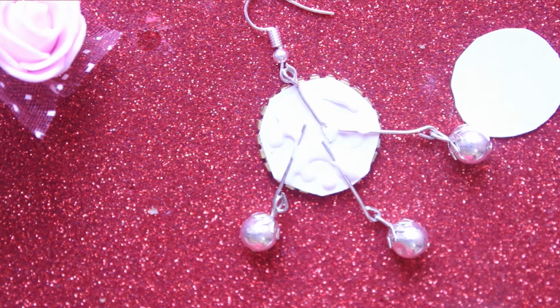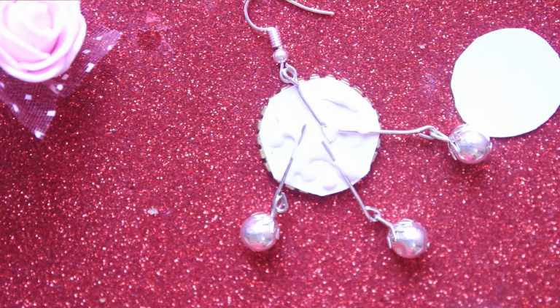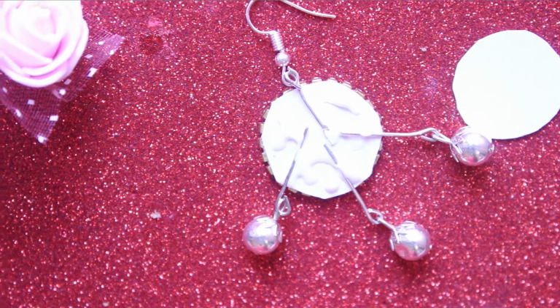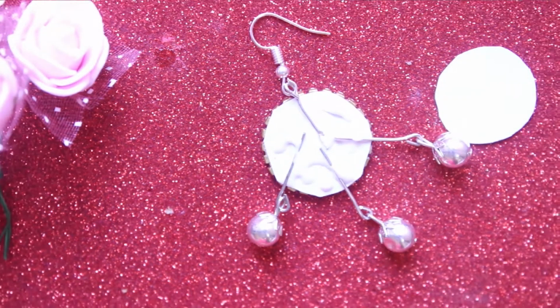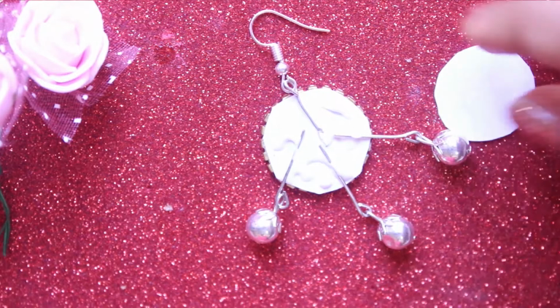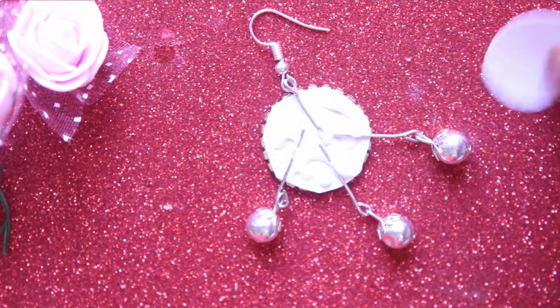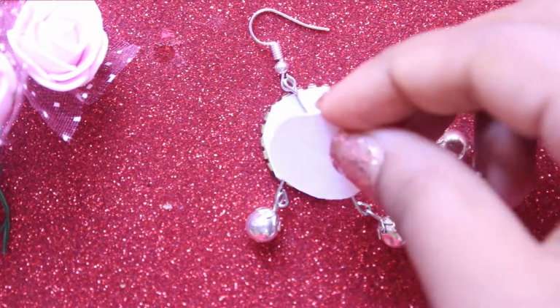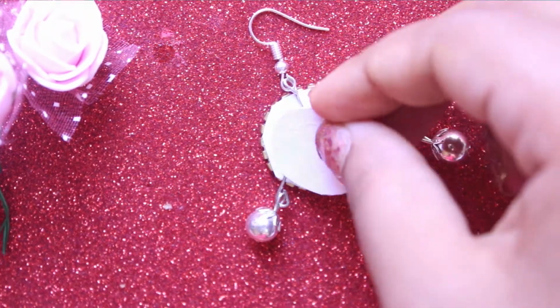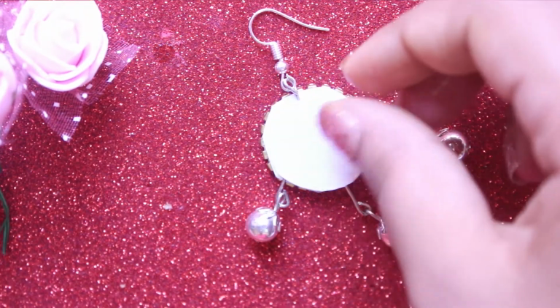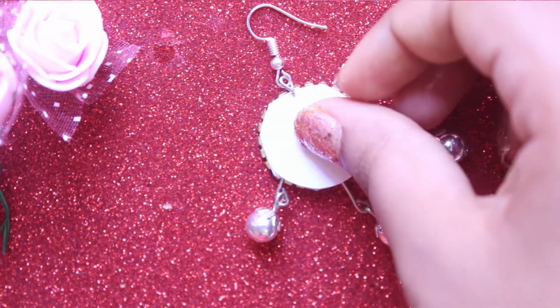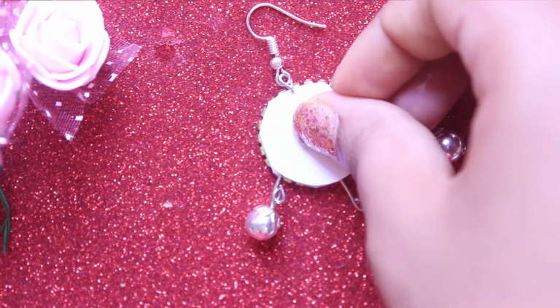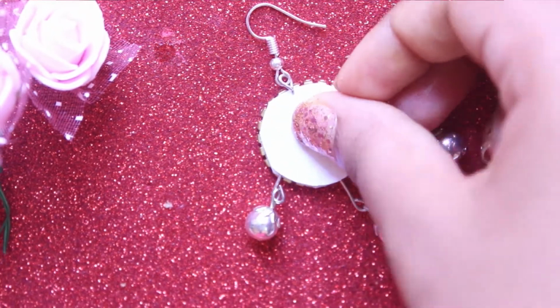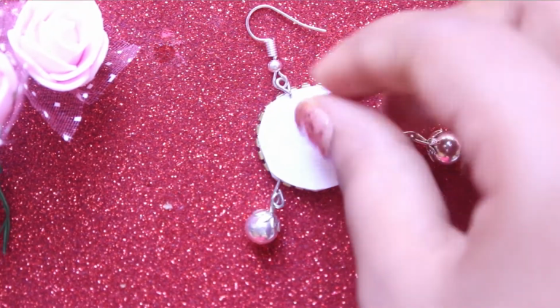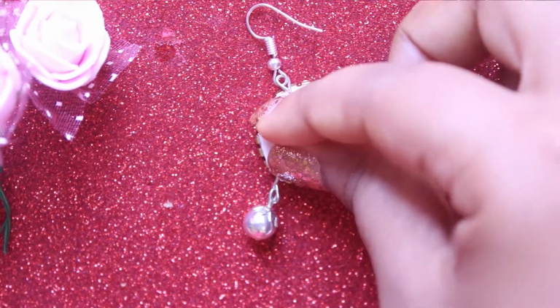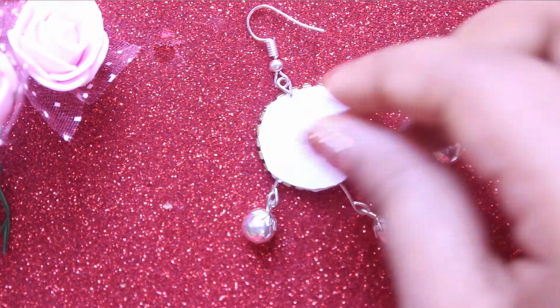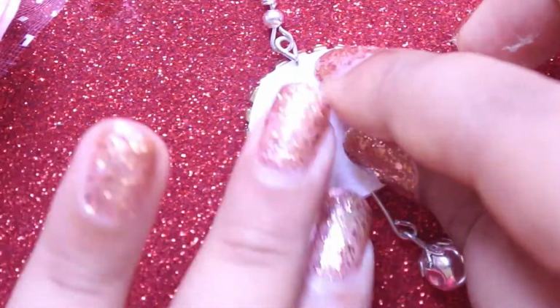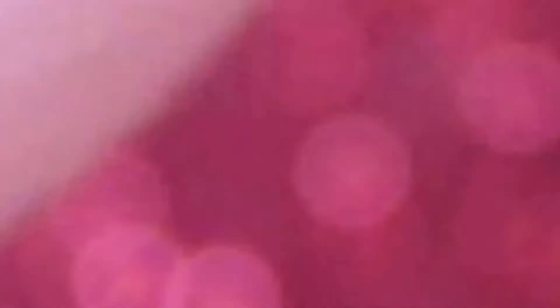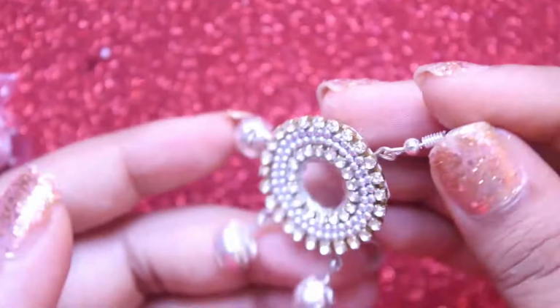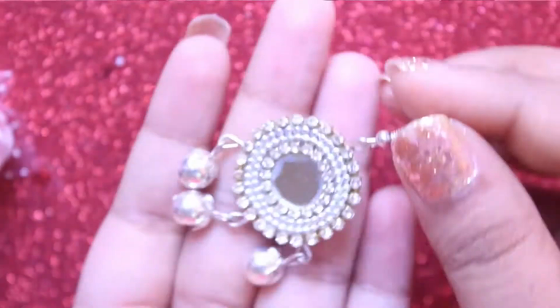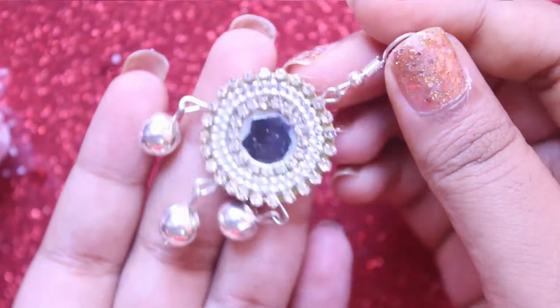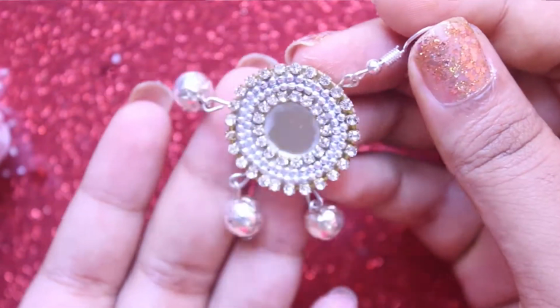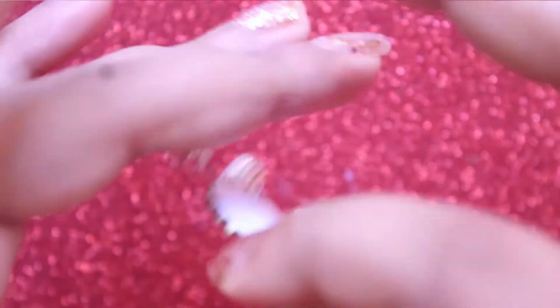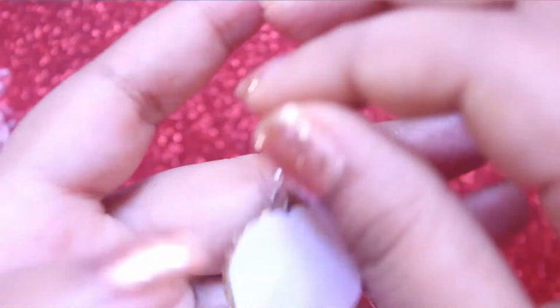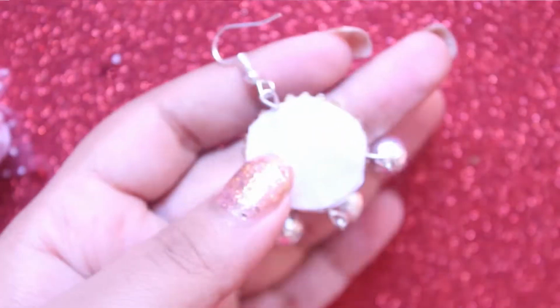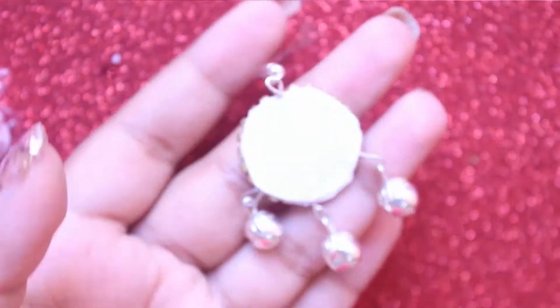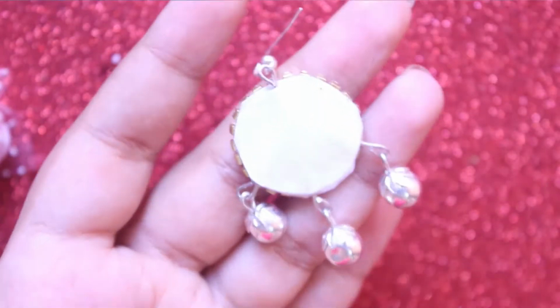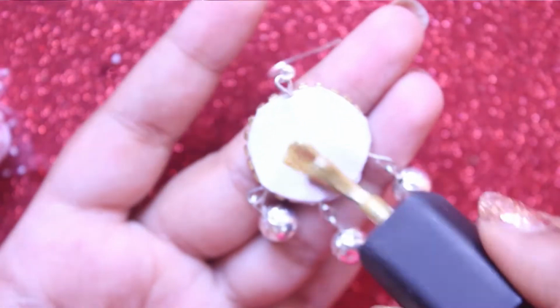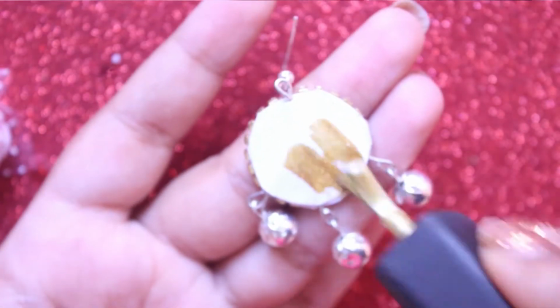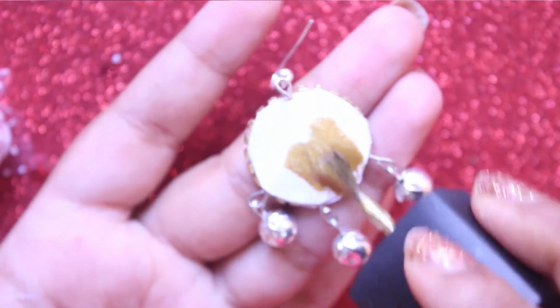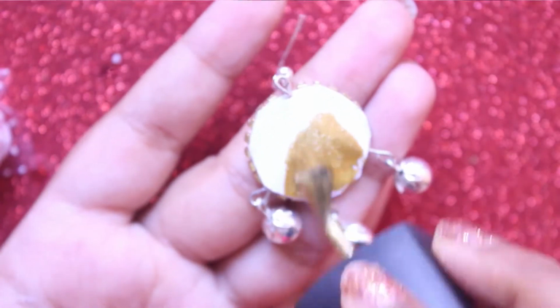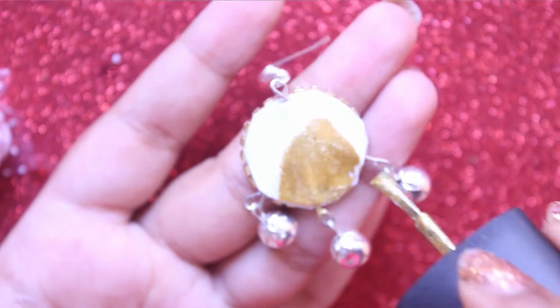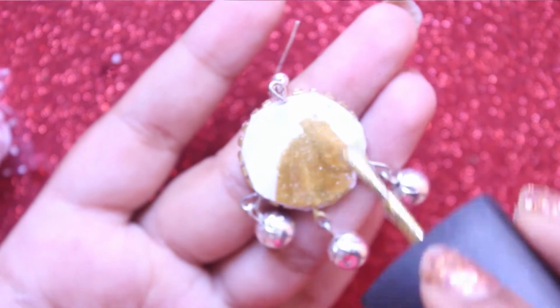After you placed everything, cover it up using the paper. Let this dry completely for some time. And lastly, paint the back side with silver or gold nail polish.